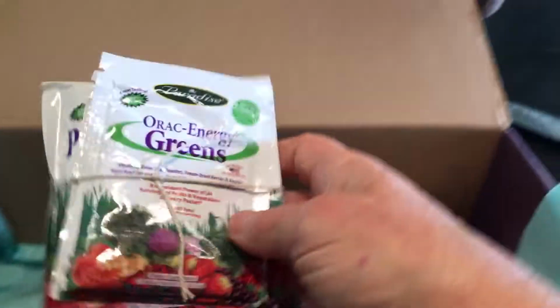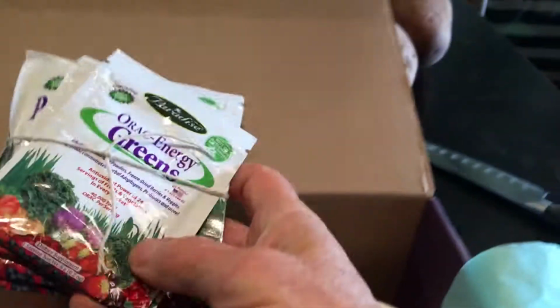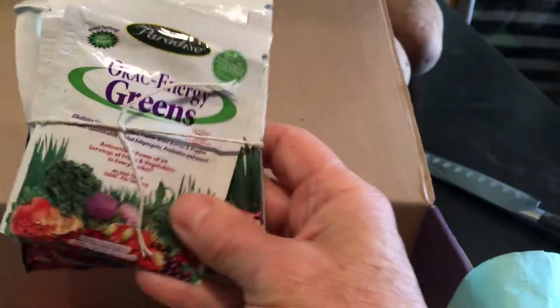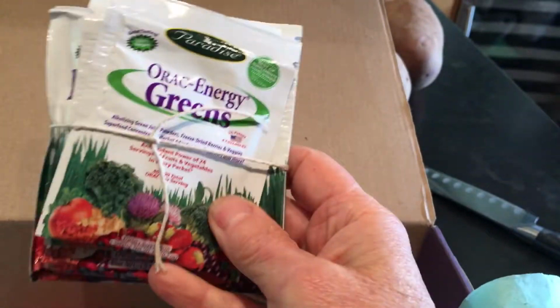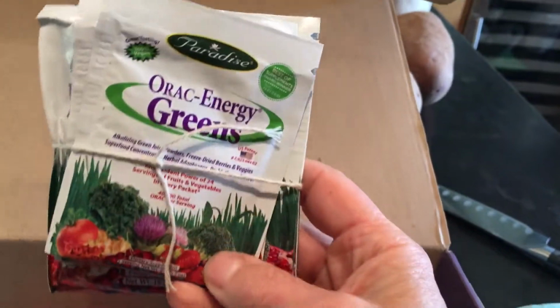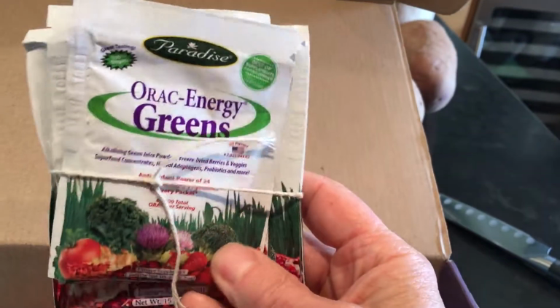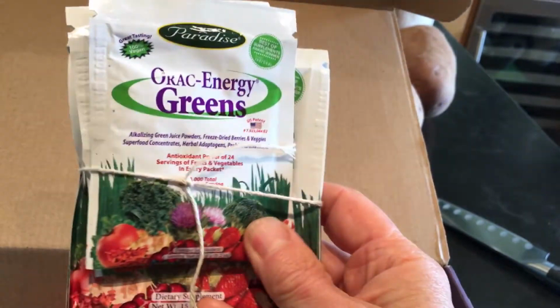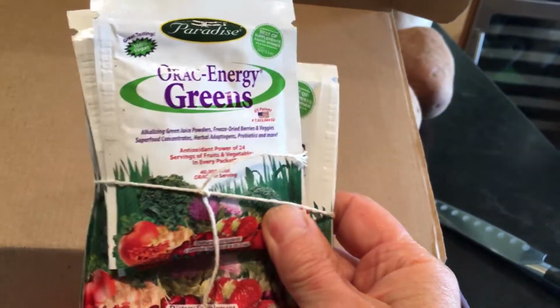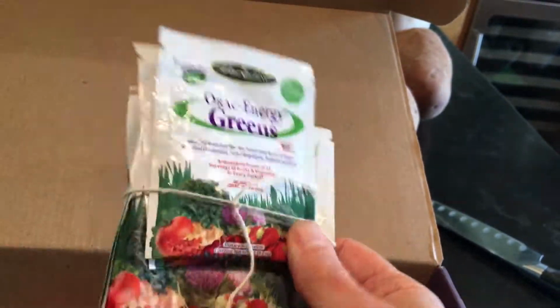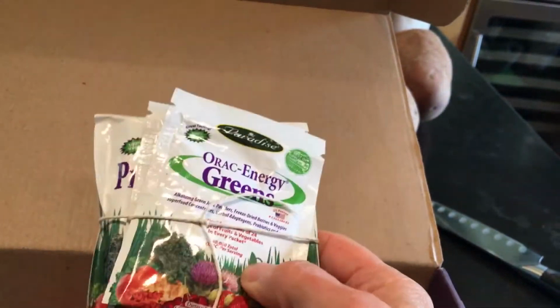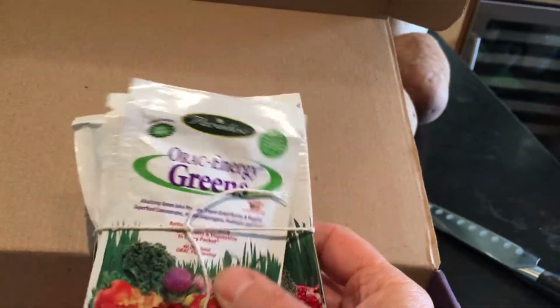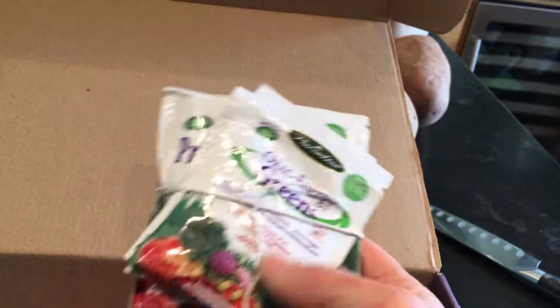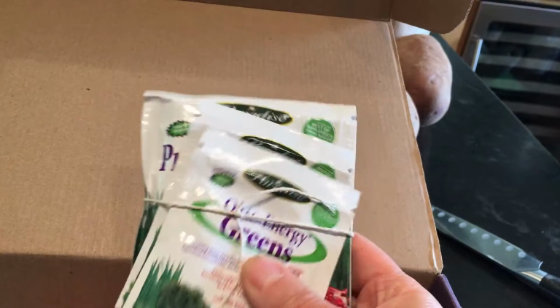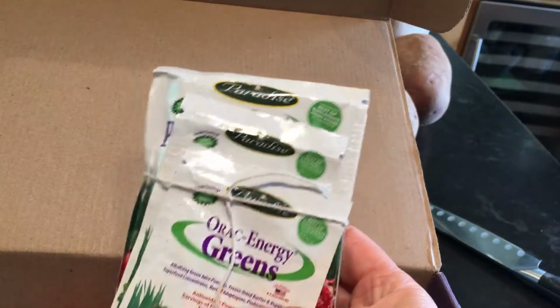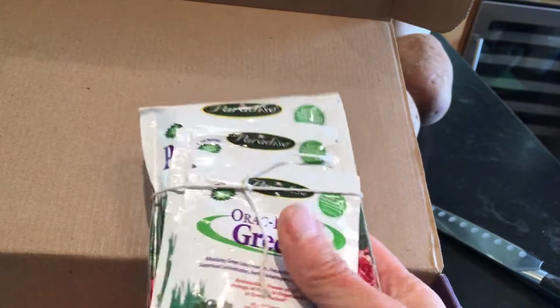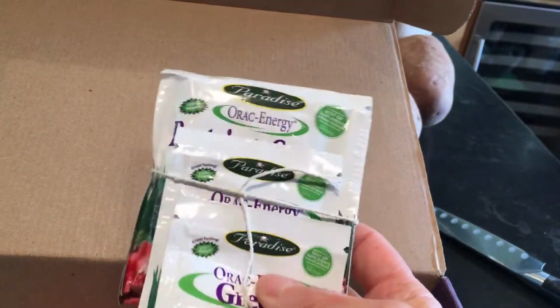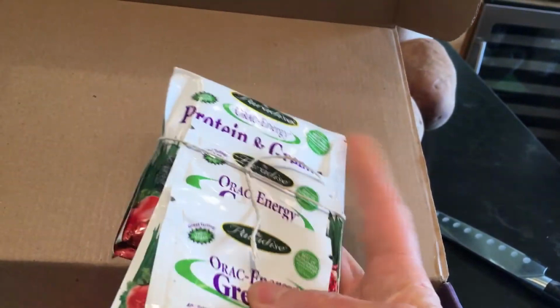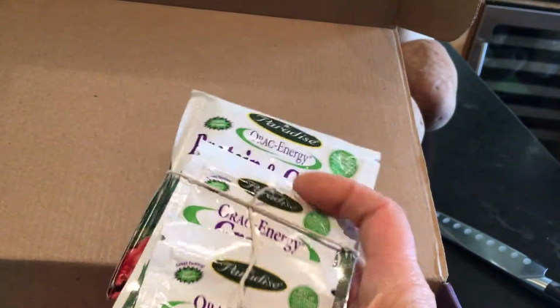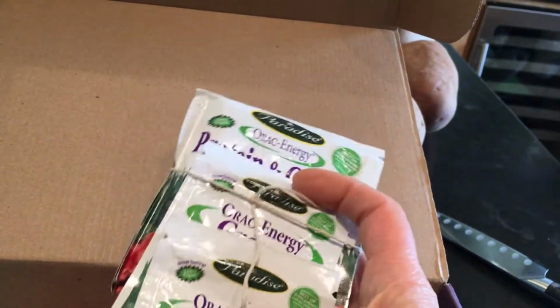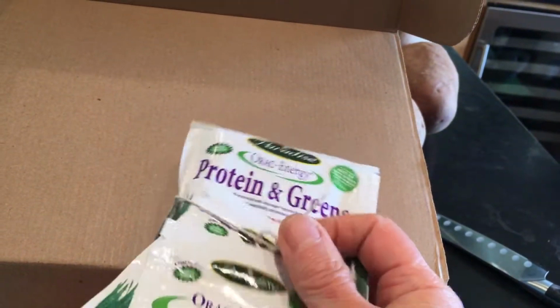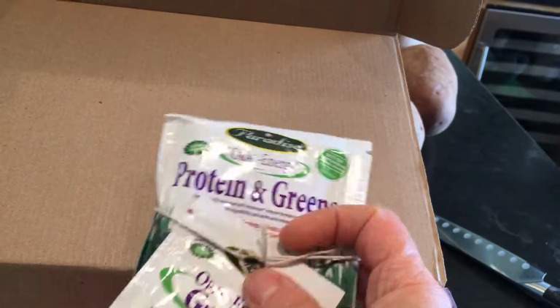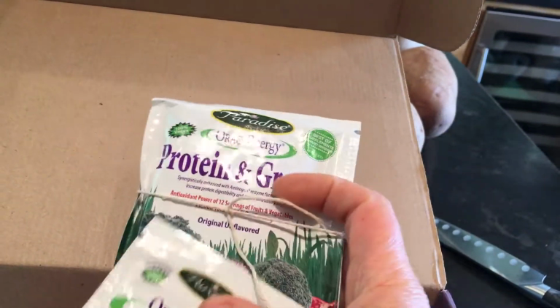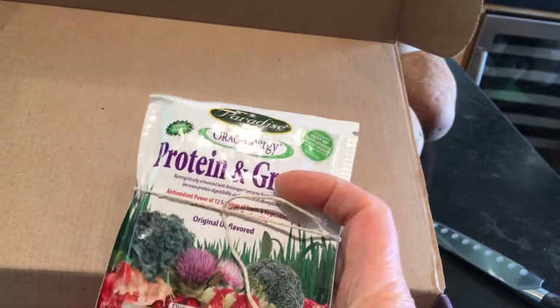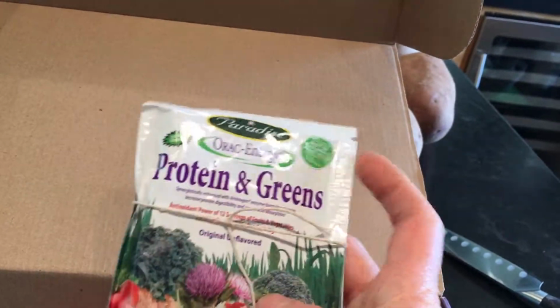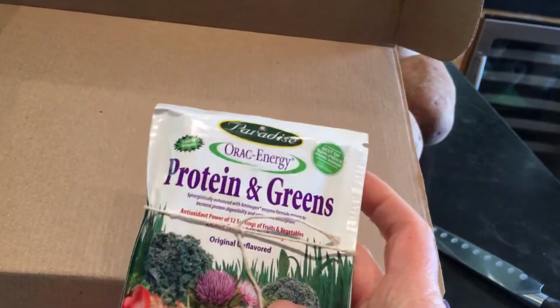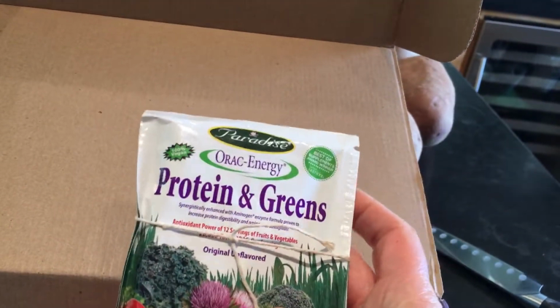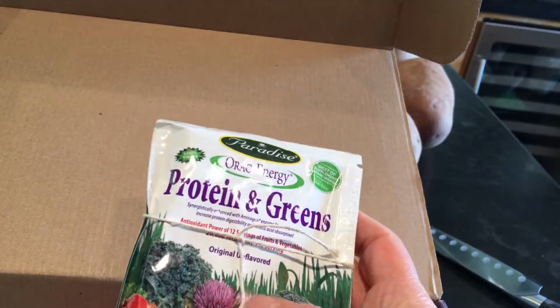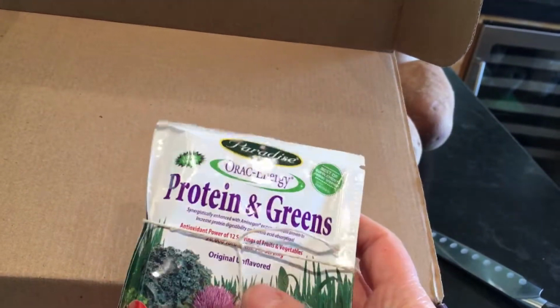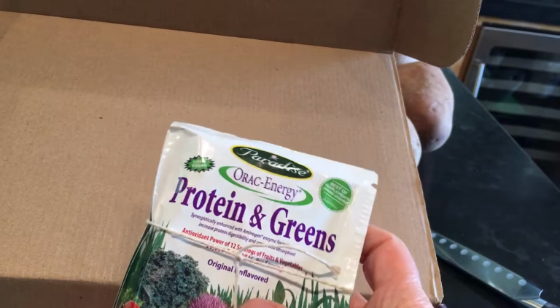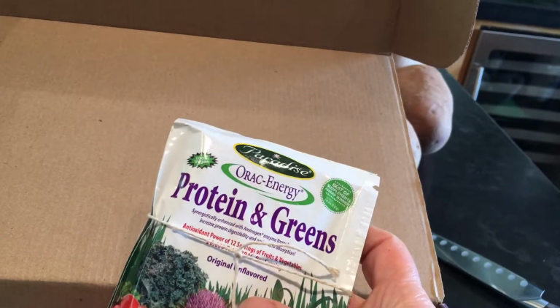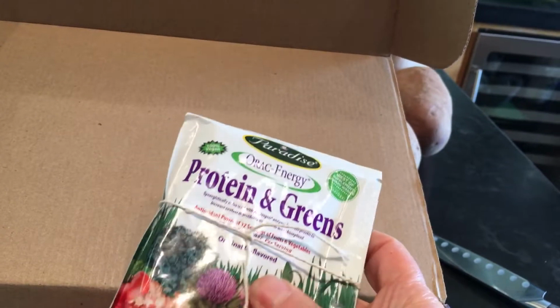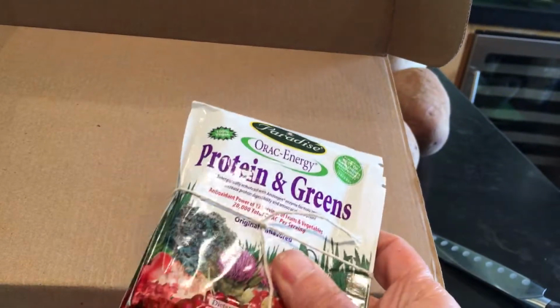And then some little packets of greens — a couple of those, and a couple bigger ones. Greens. Proteins and greens. Nice.